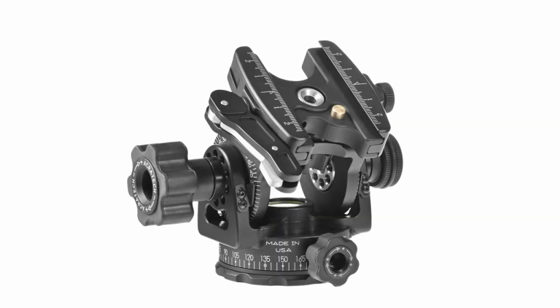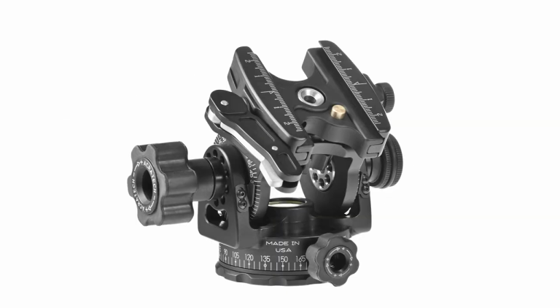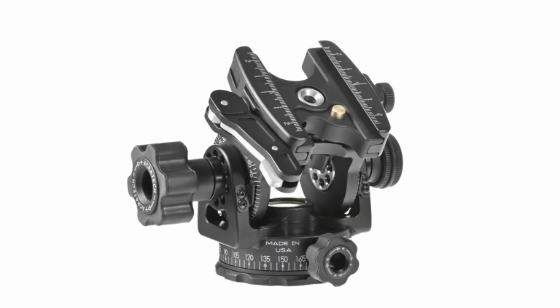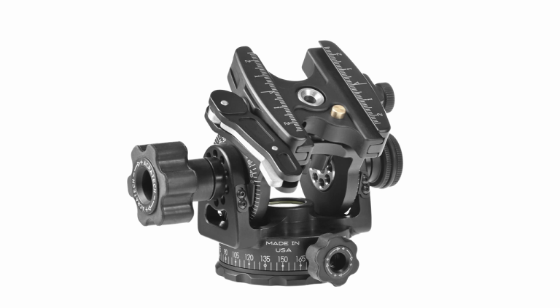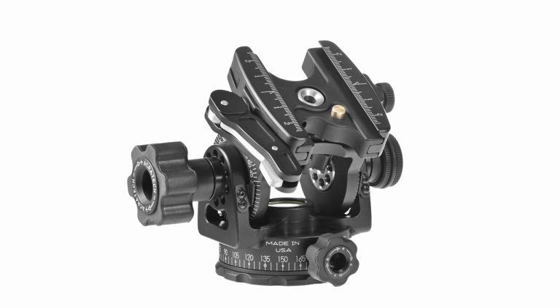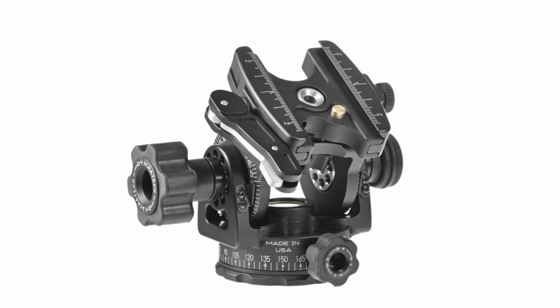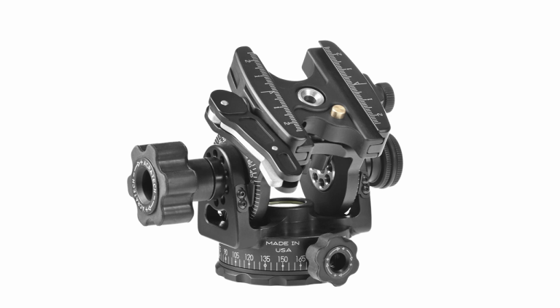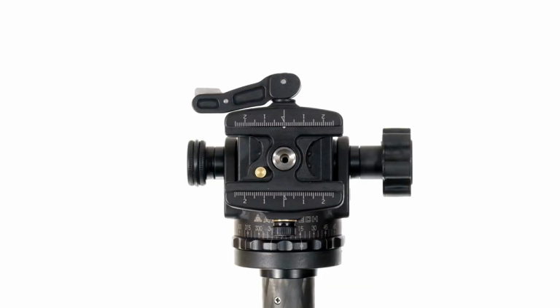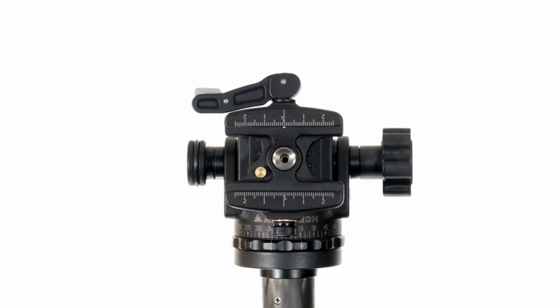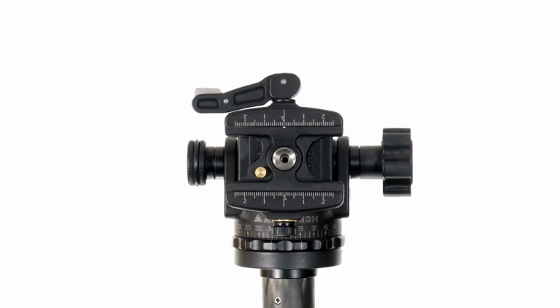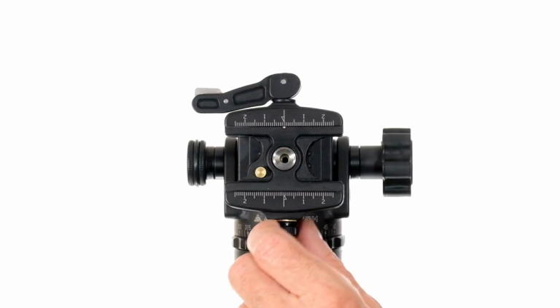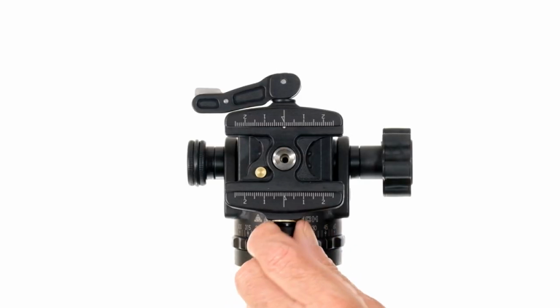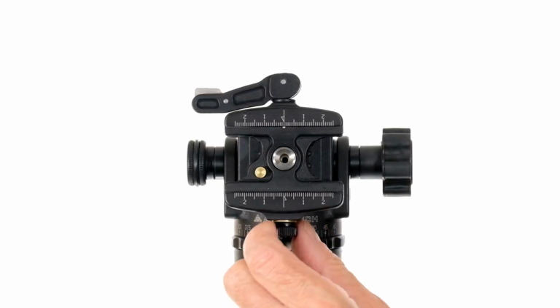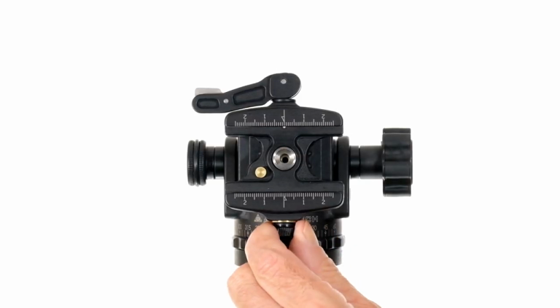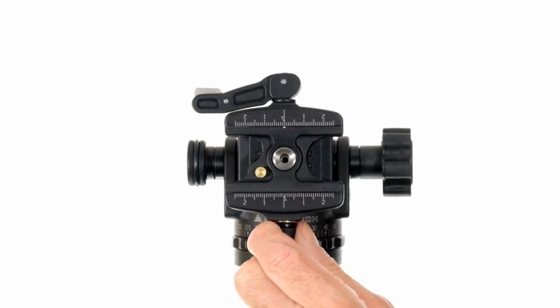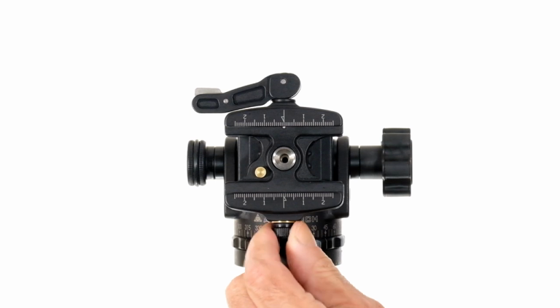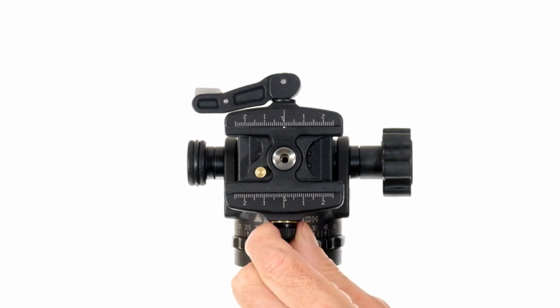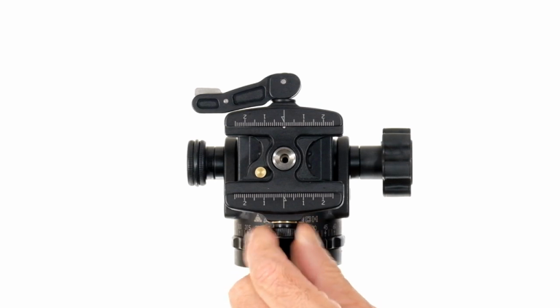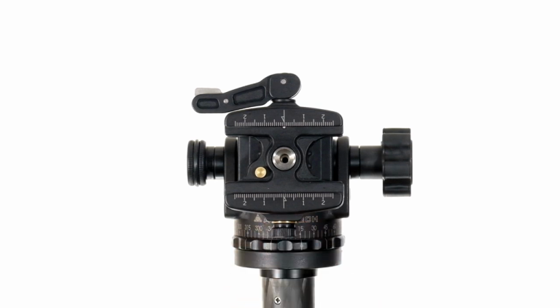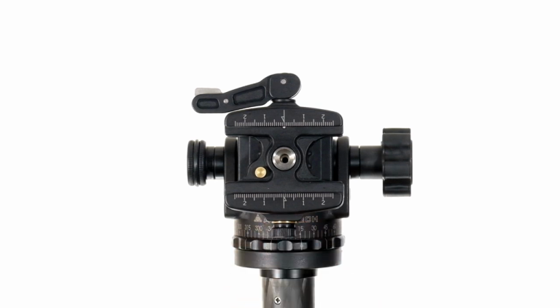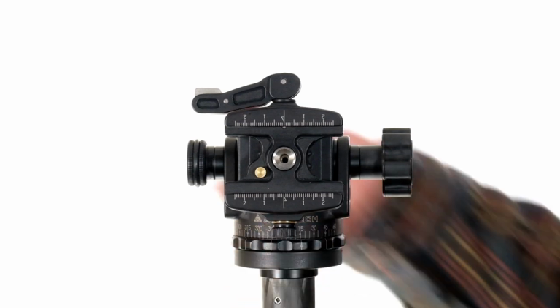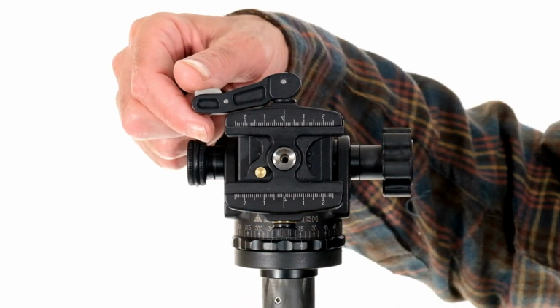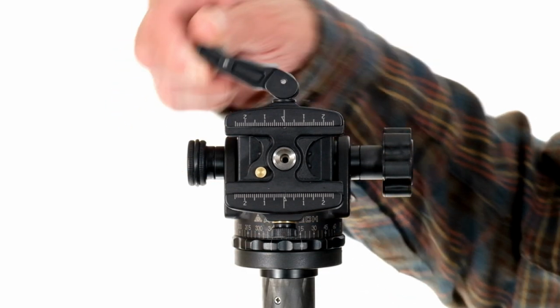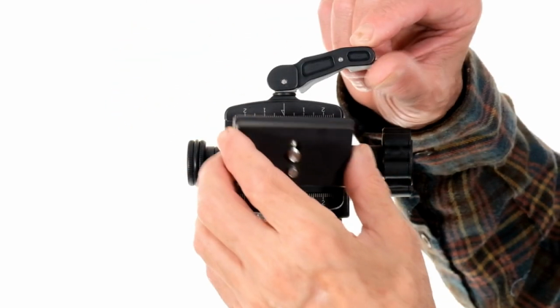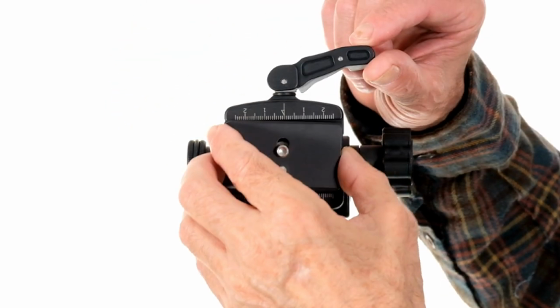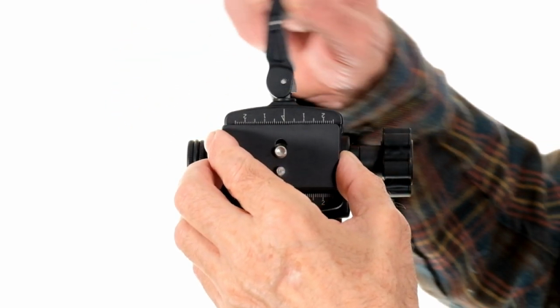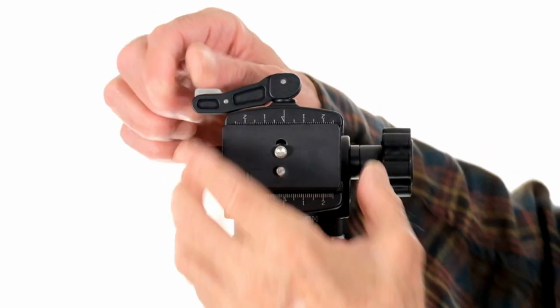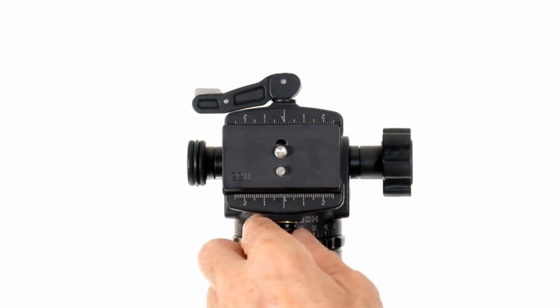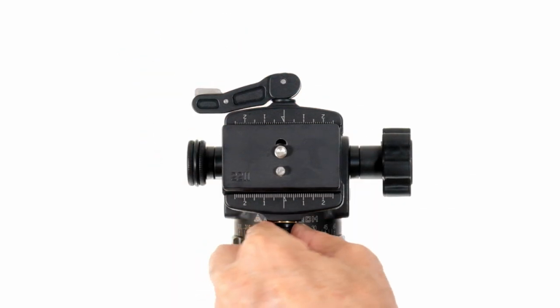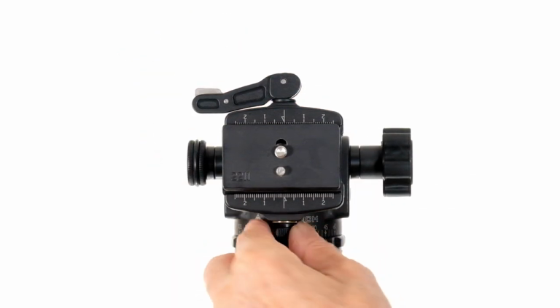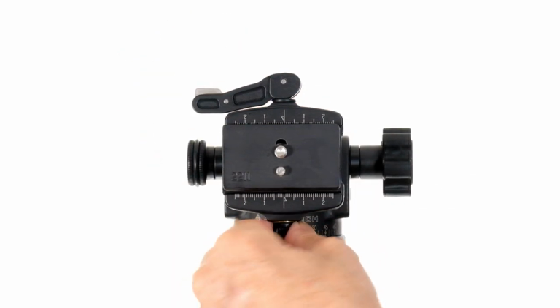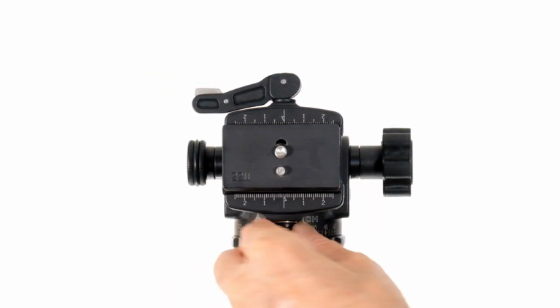If you have the quick release clamp, it will need to be adjusted before use. First loosen the tension knob all of the way. Now insert your quick release plate into the clamp and tighten the tension knob firmly hand tight.